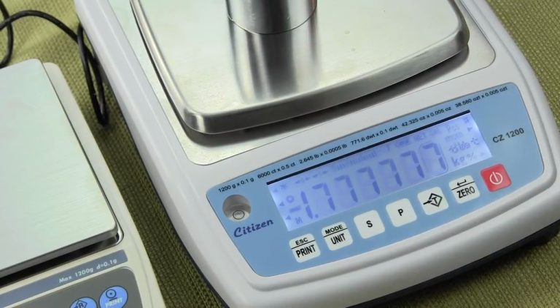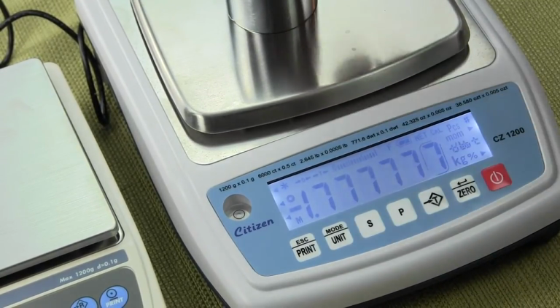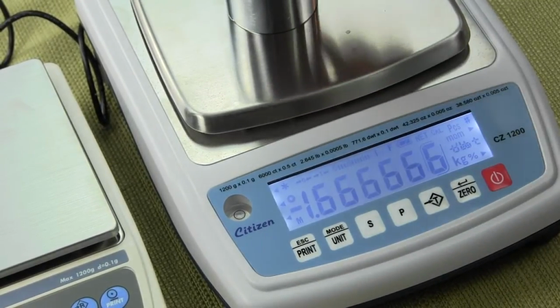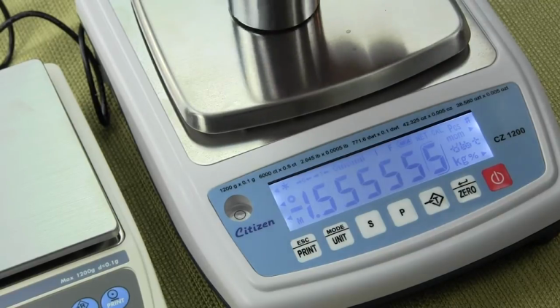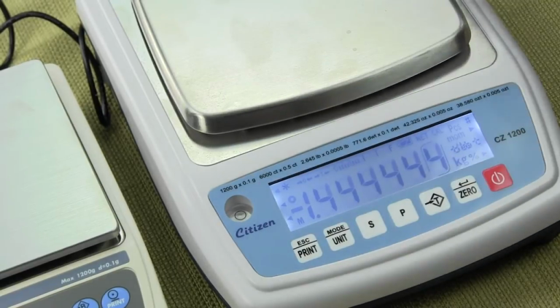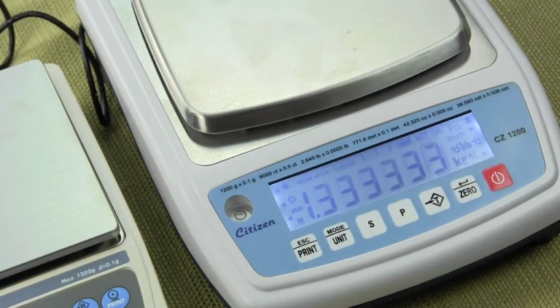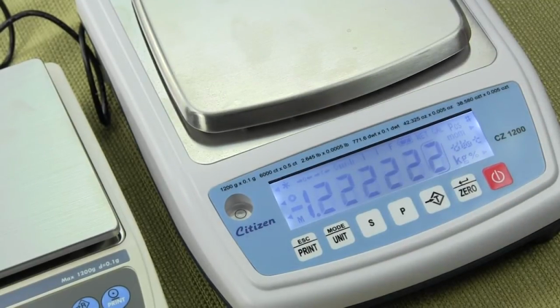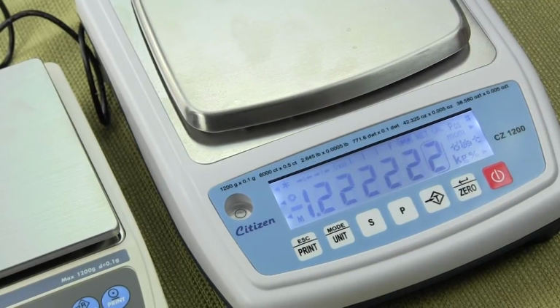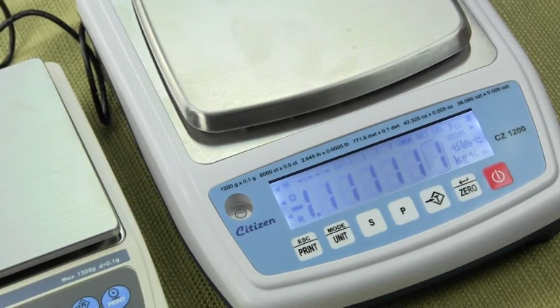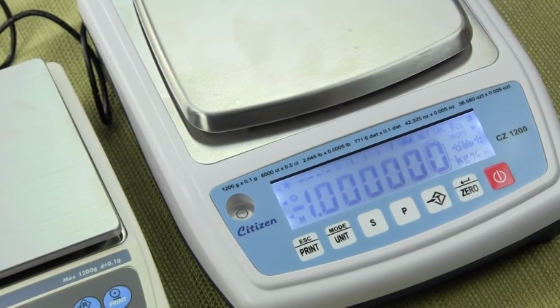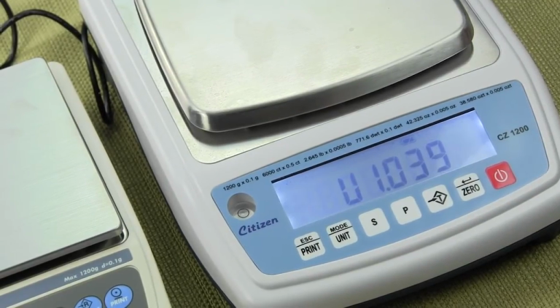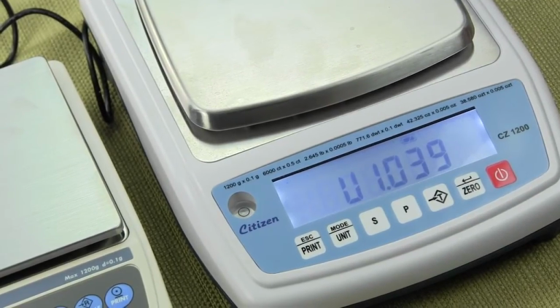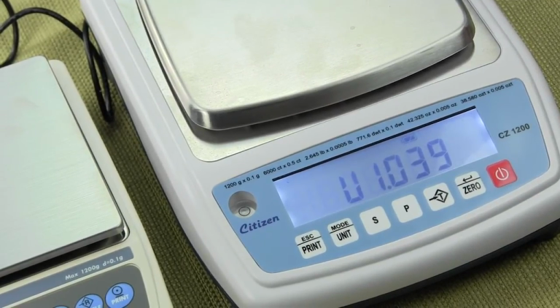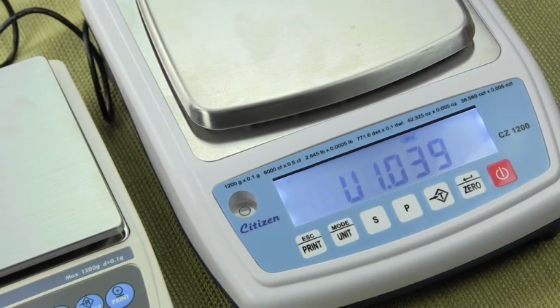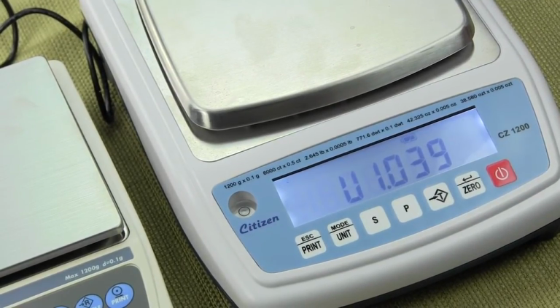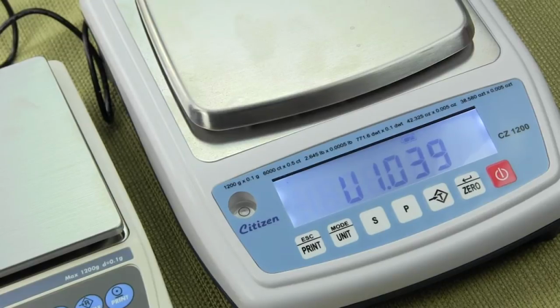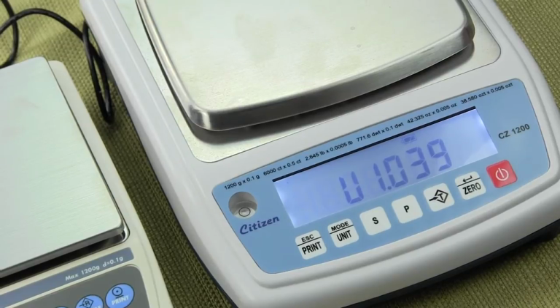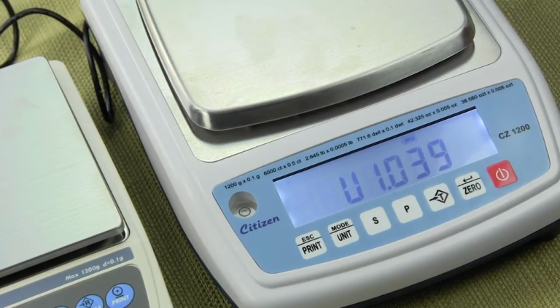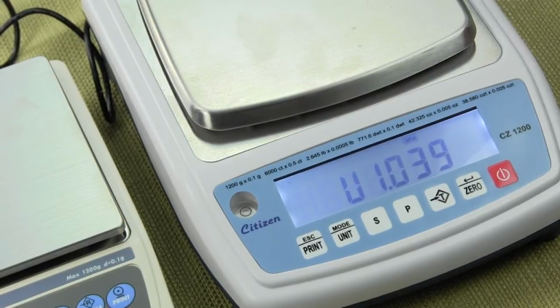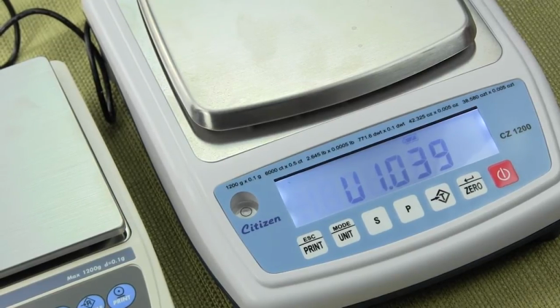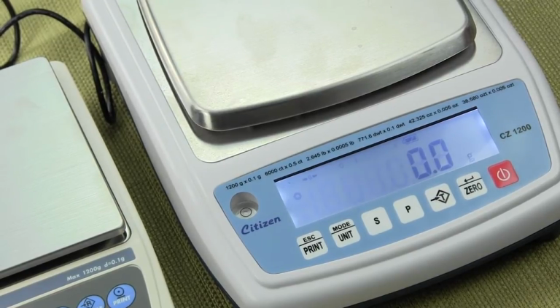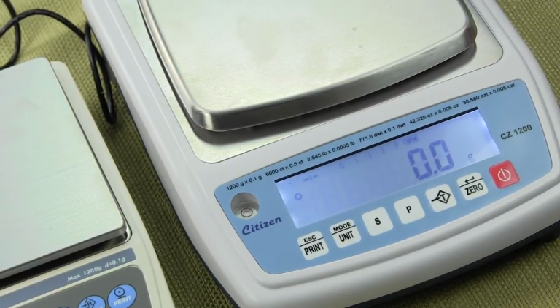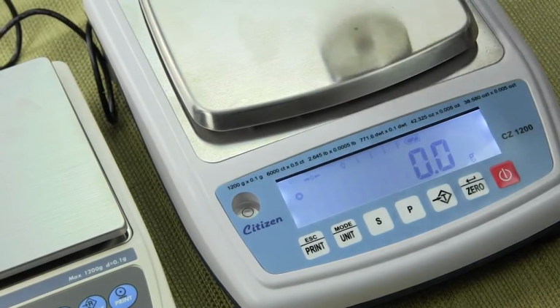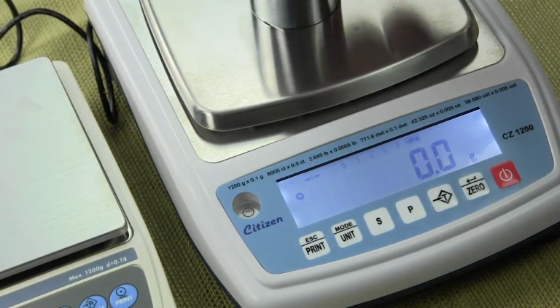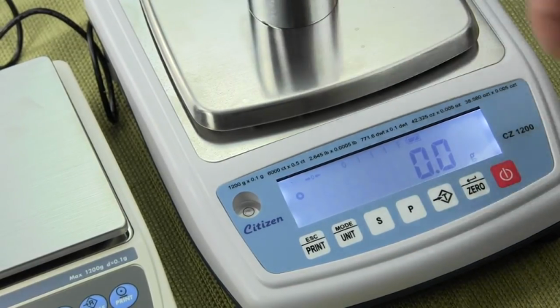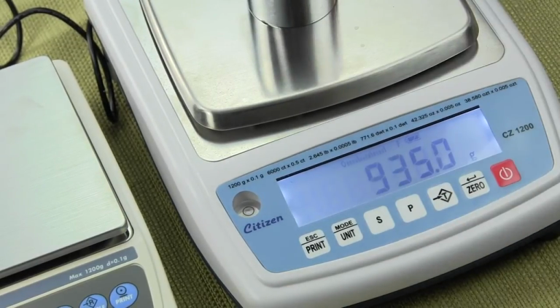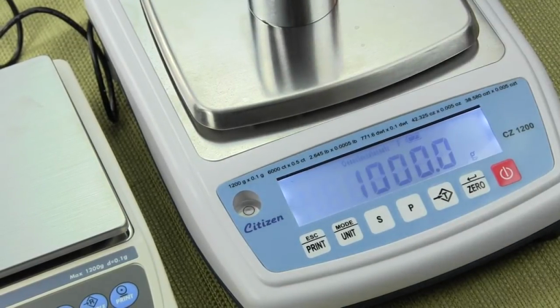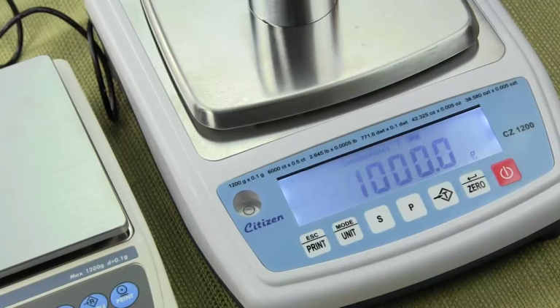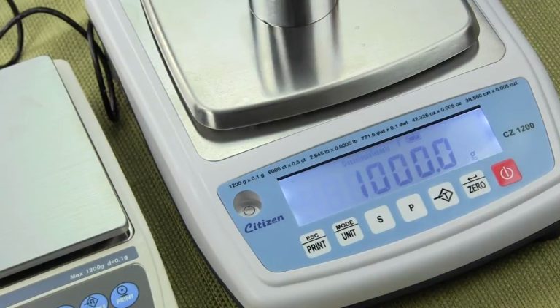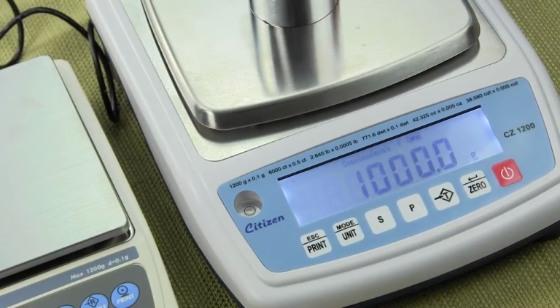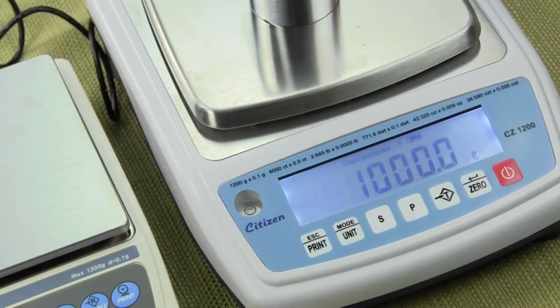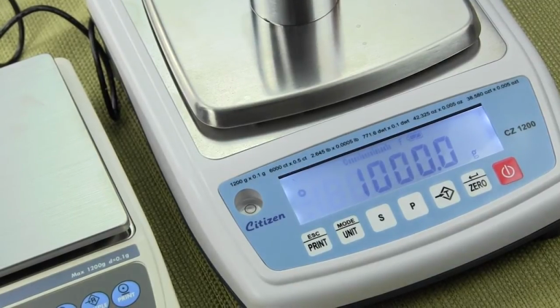The scale goes through the countdown and powers up again. Once it returns to weighing mode, it reads 1000 grams — perfect.